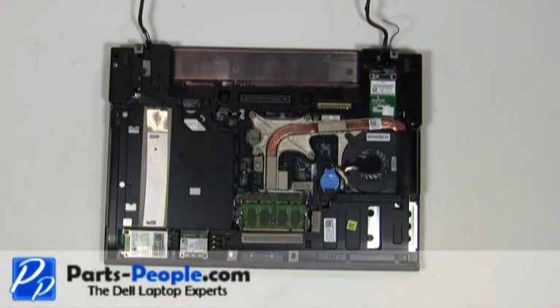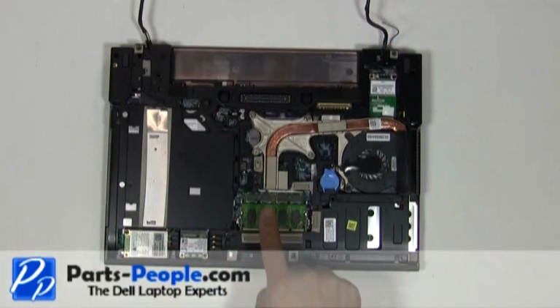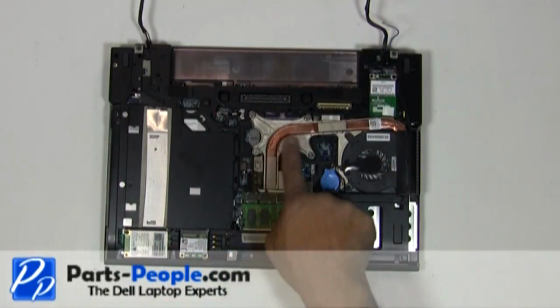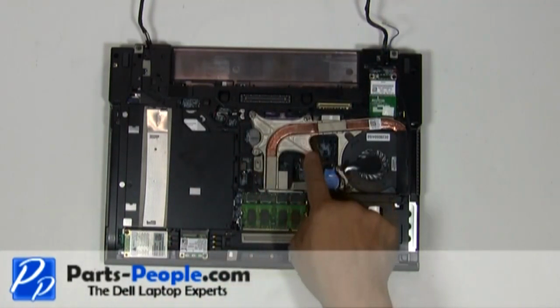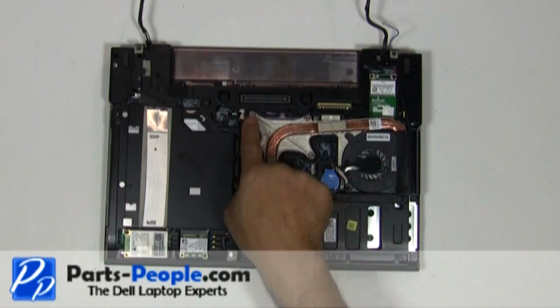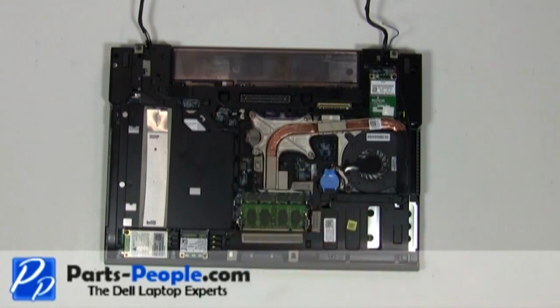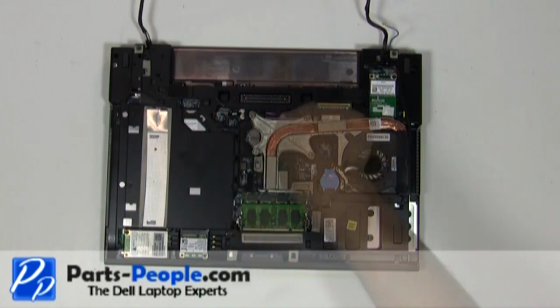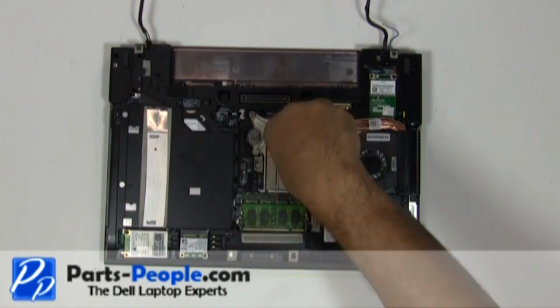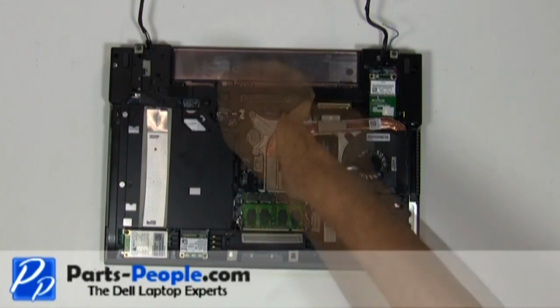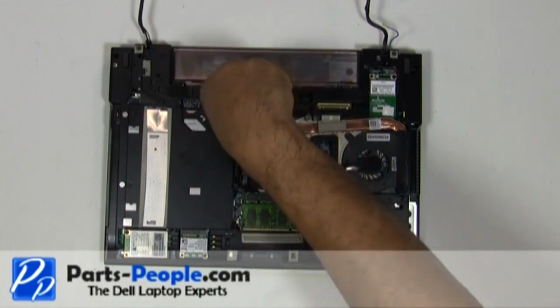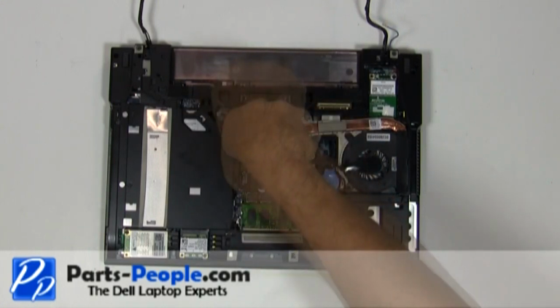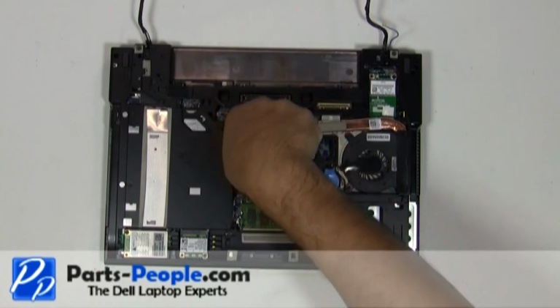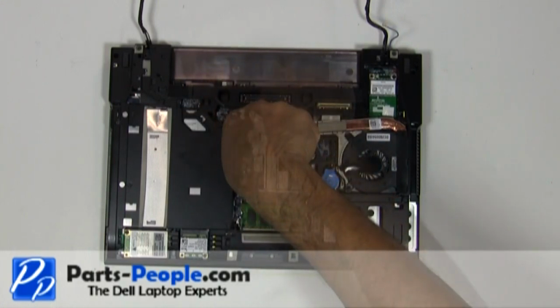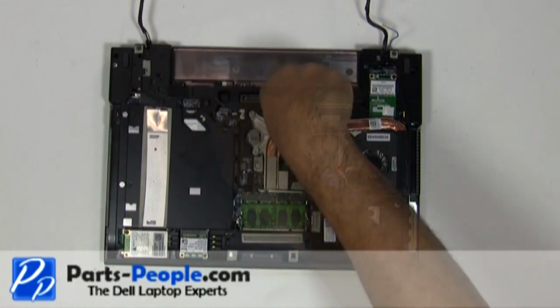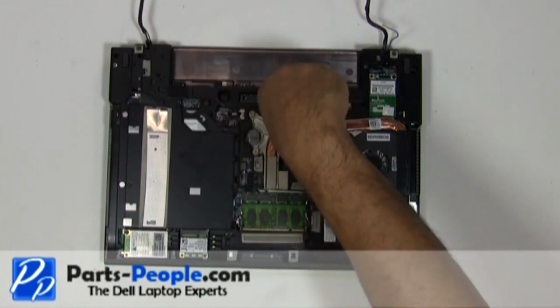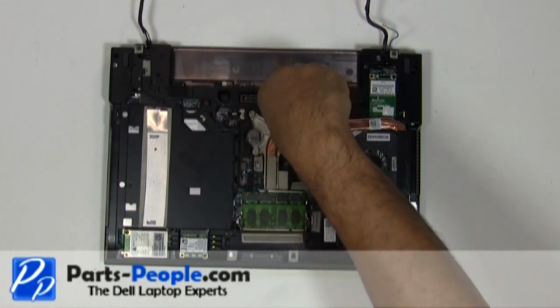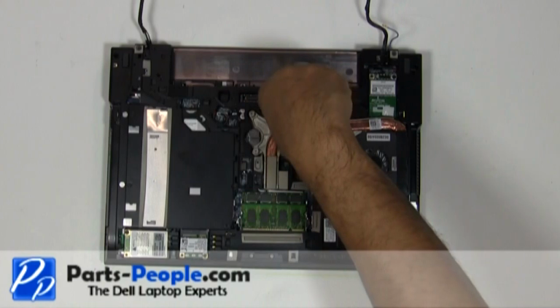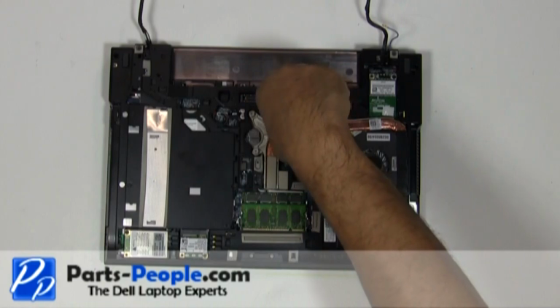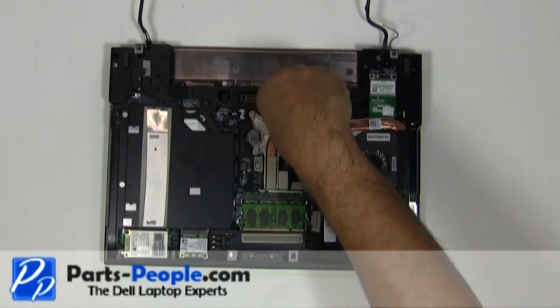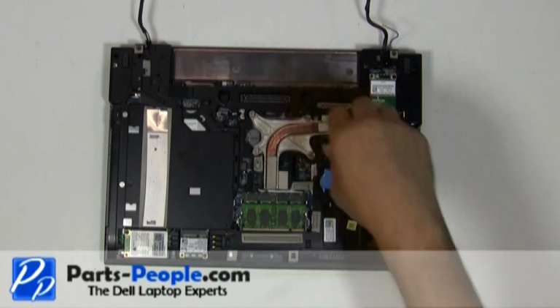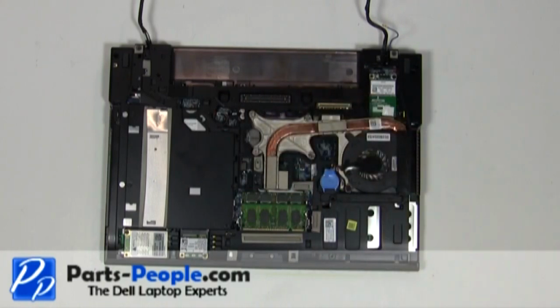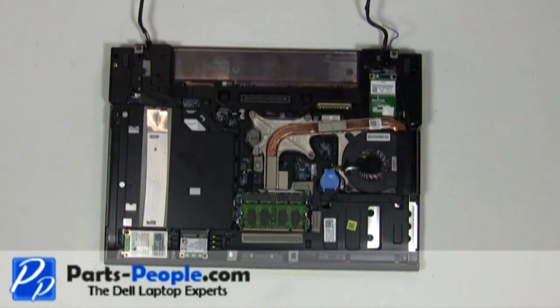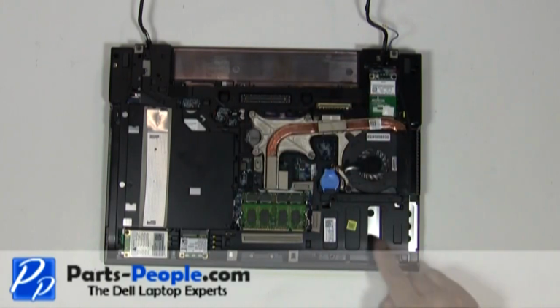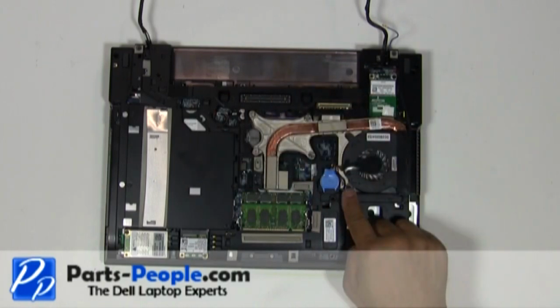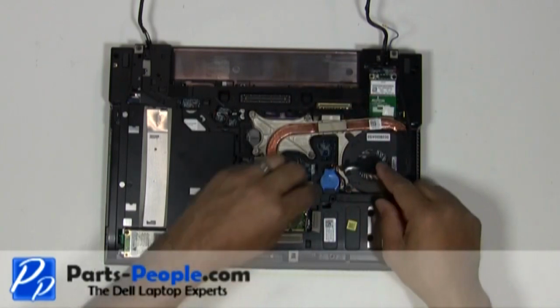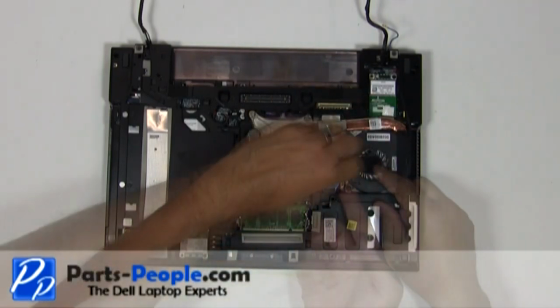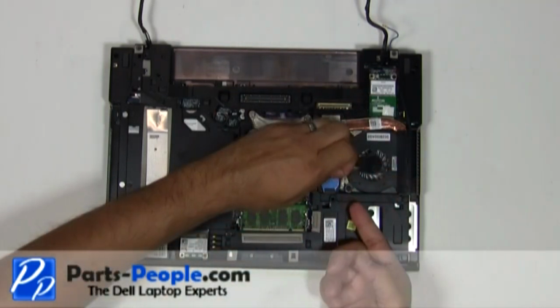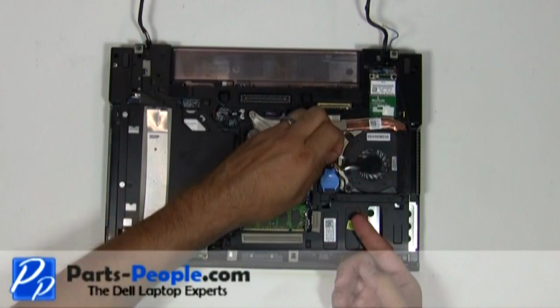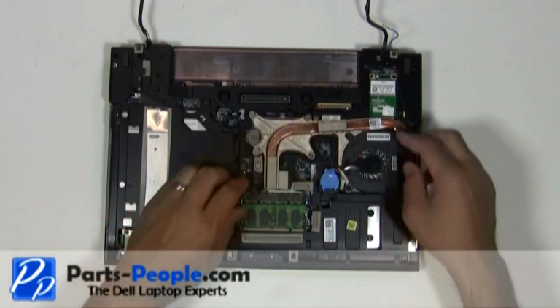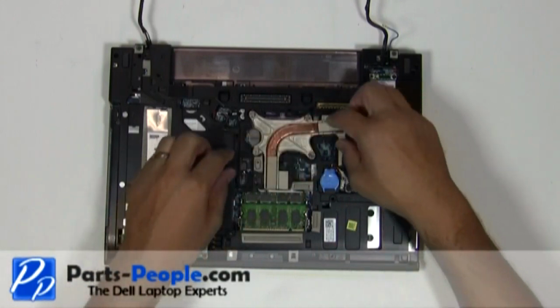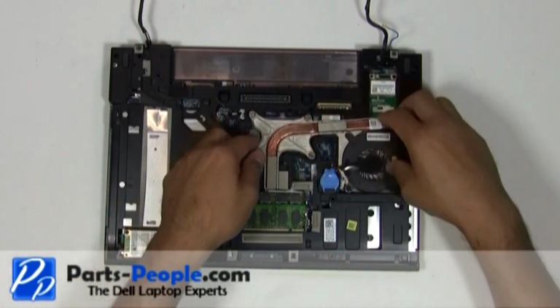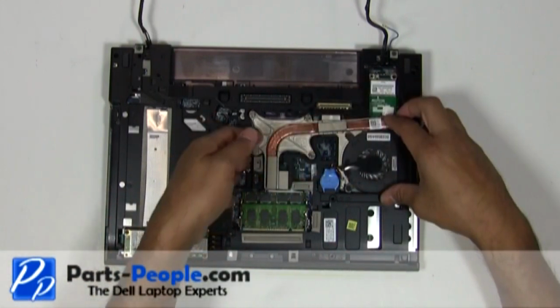Loosen the four heat sink screws. Unplug the heat sink fan. Lift and remove the heat sink from the motherboard.